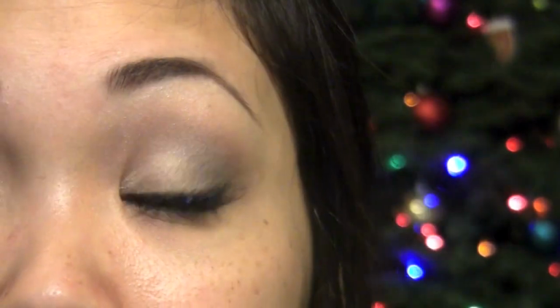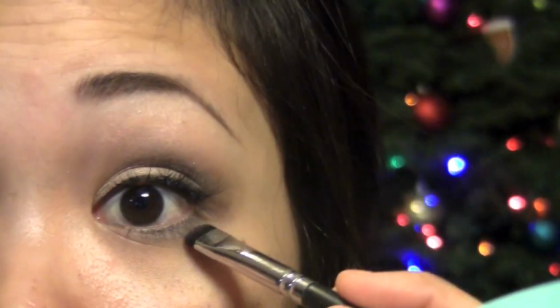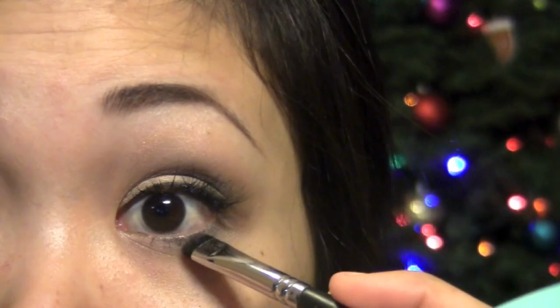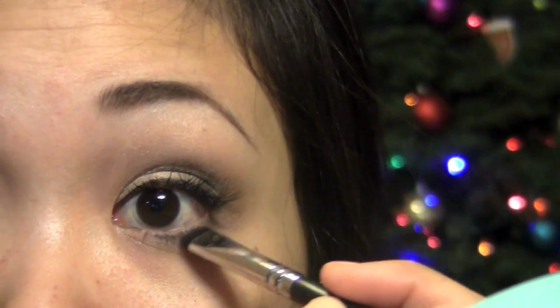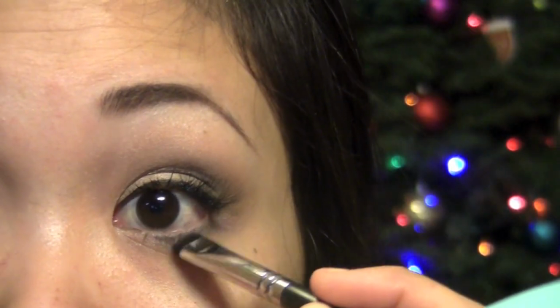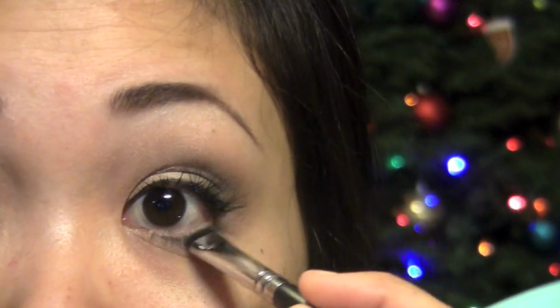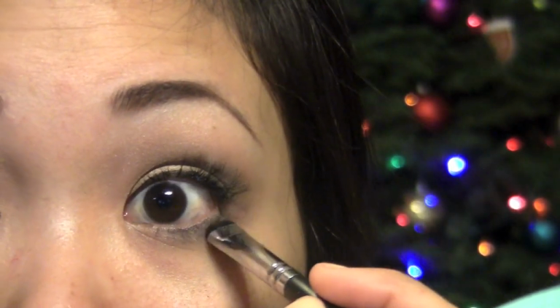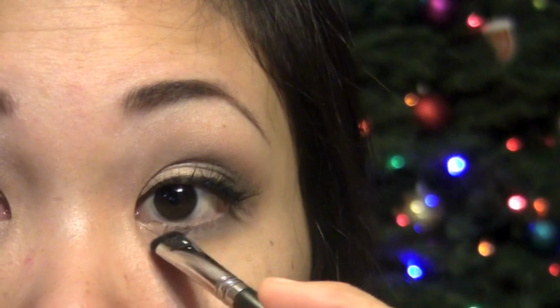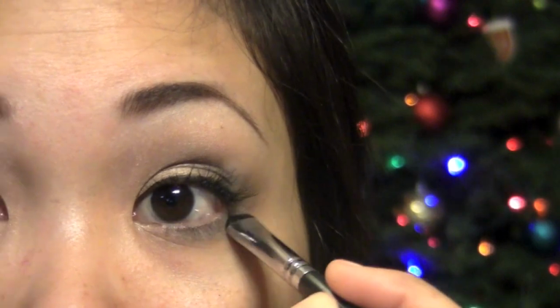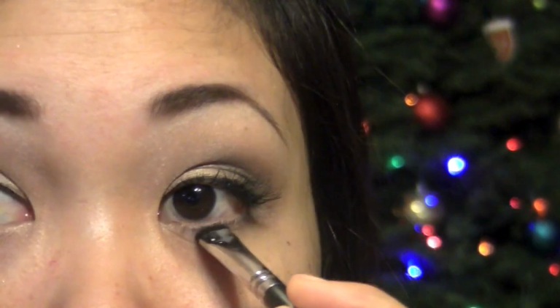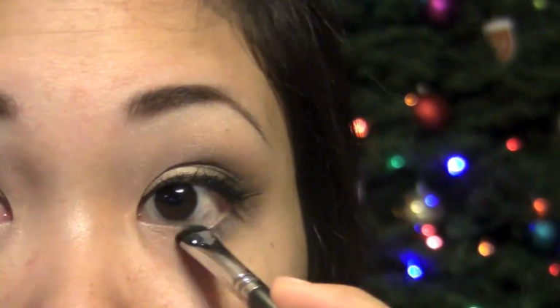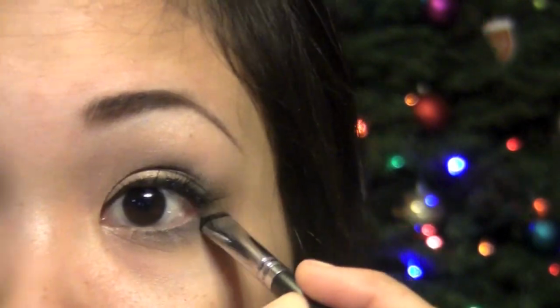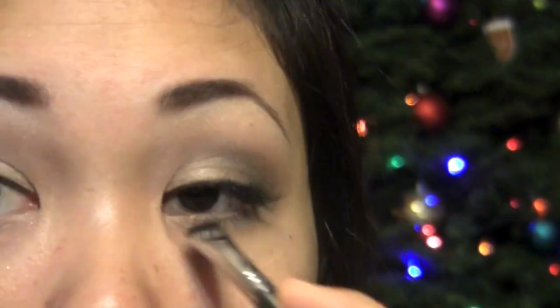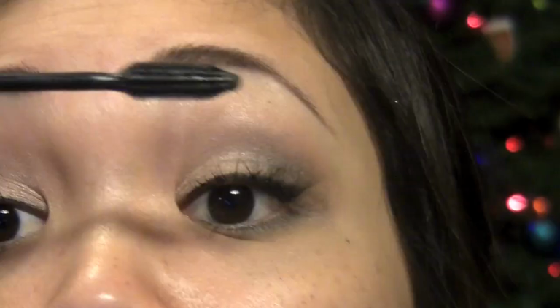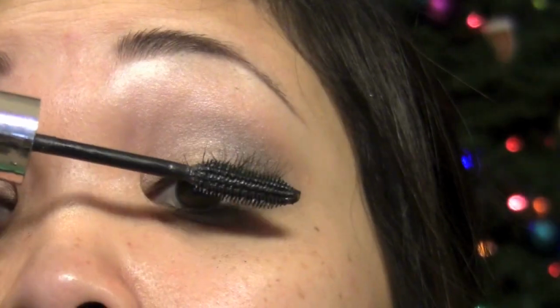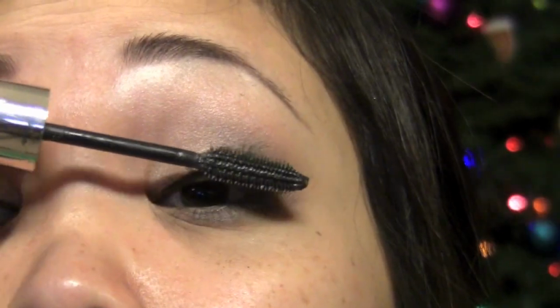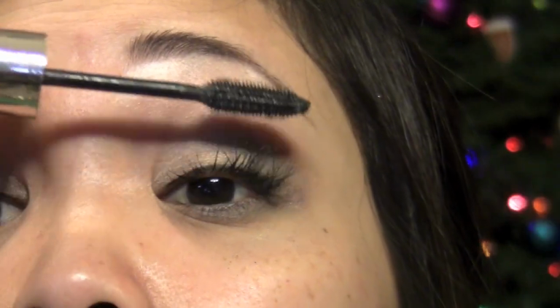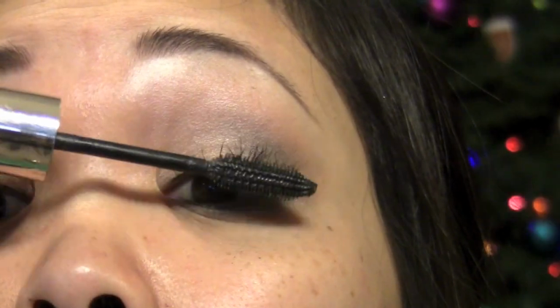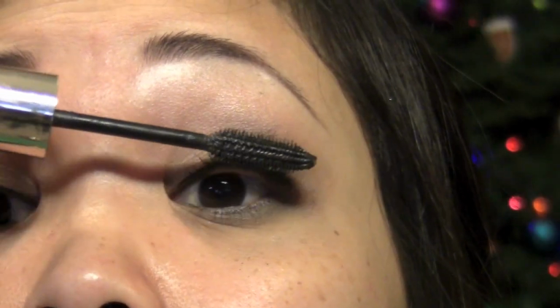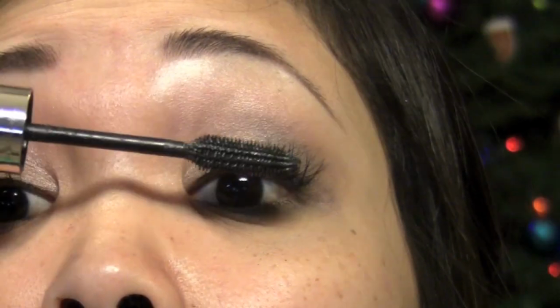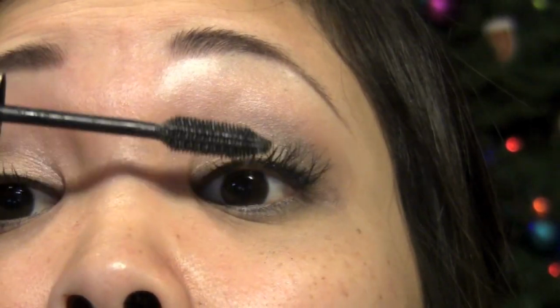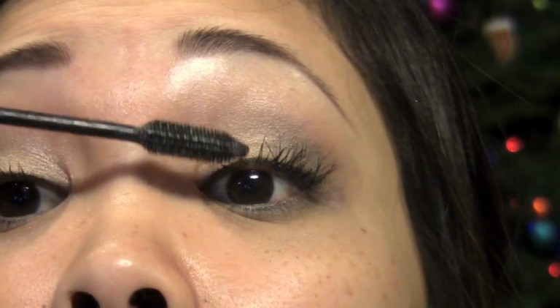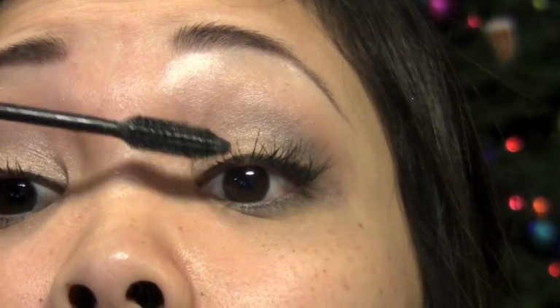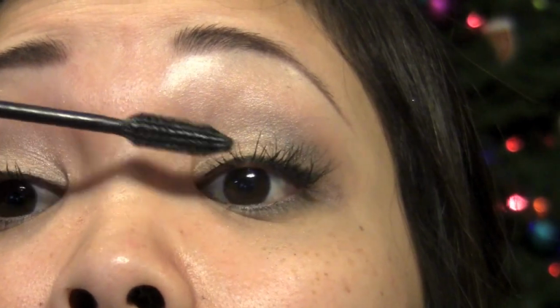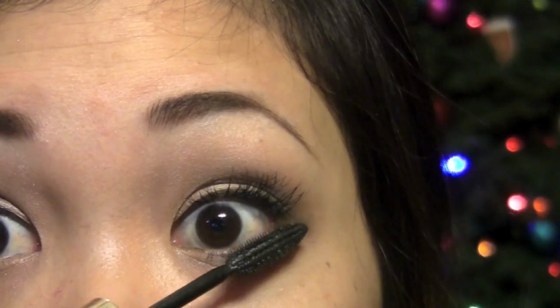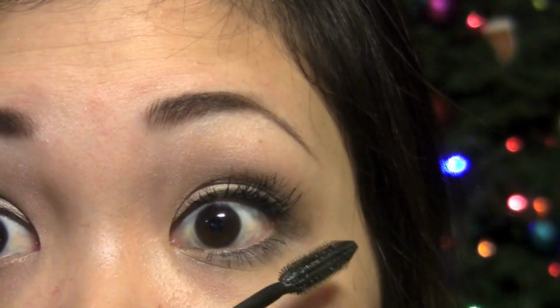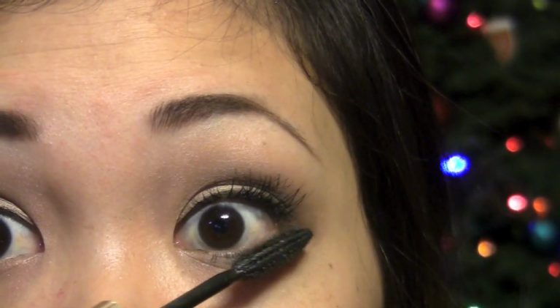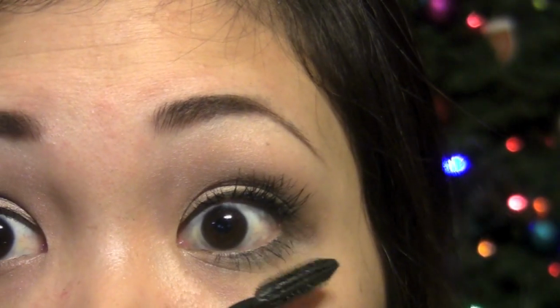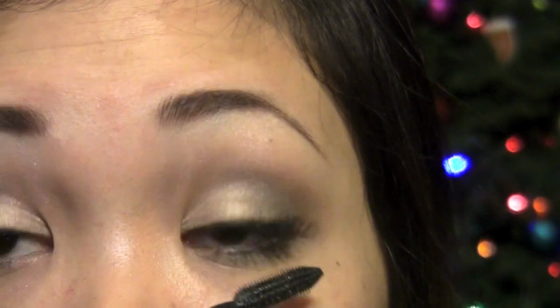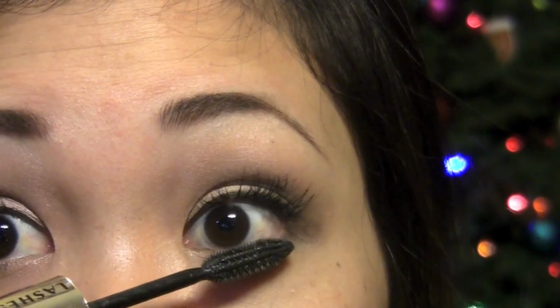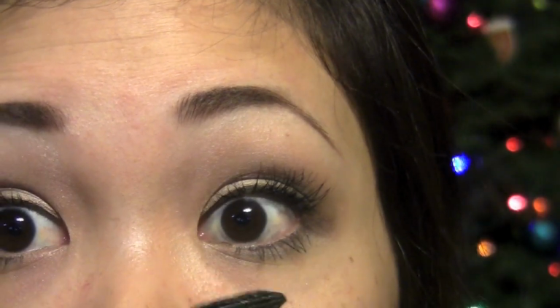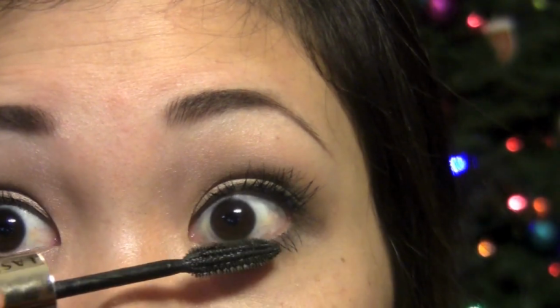Now I'm going back with that ashy charcoal color and applying it under the lower lash line. And once the lashes have dried, I'm going to apply some more mascara just to blend everything together, and also apply some to my lower lashes as well.